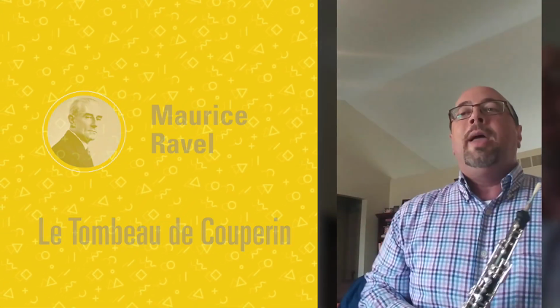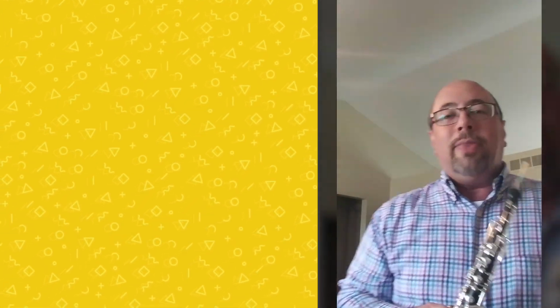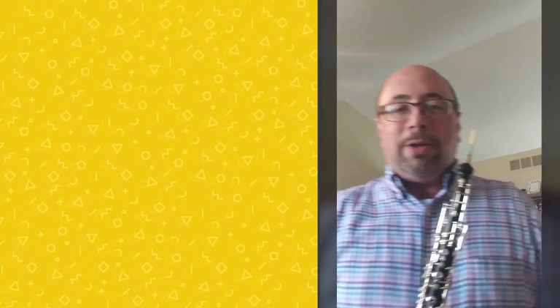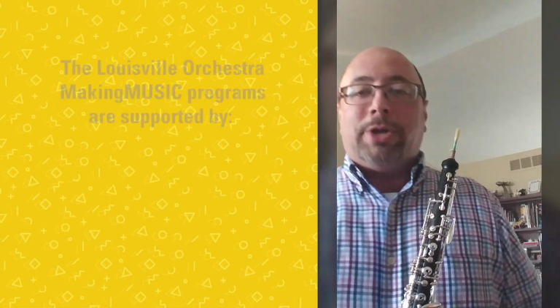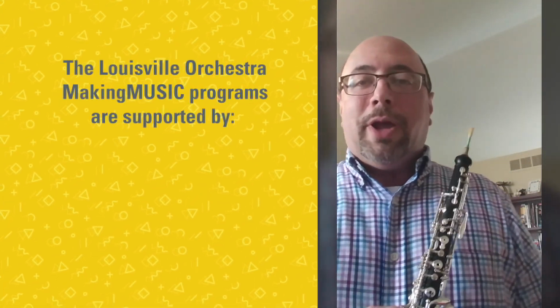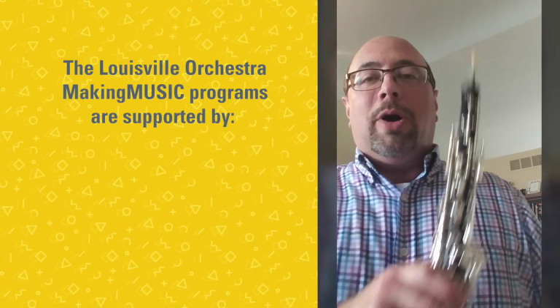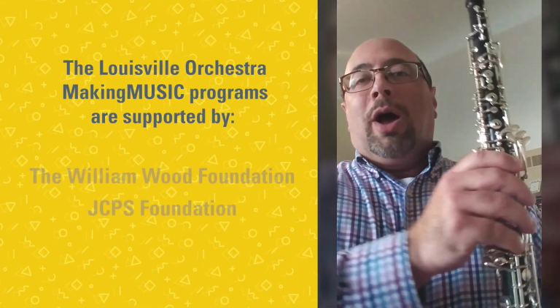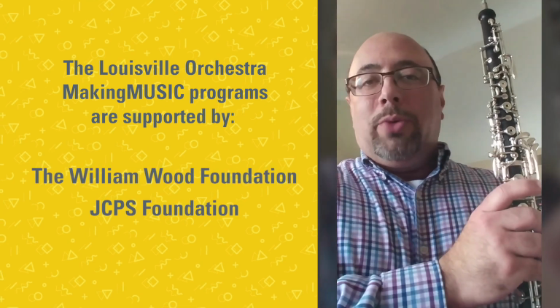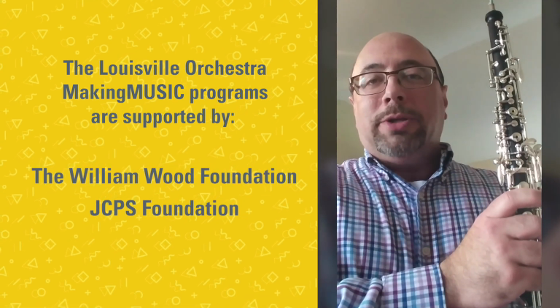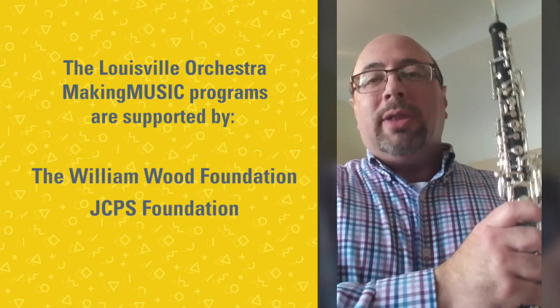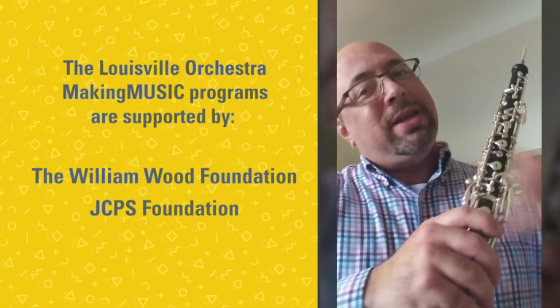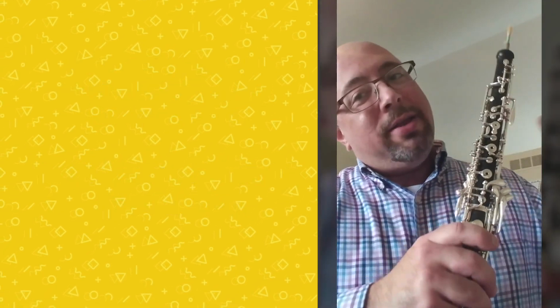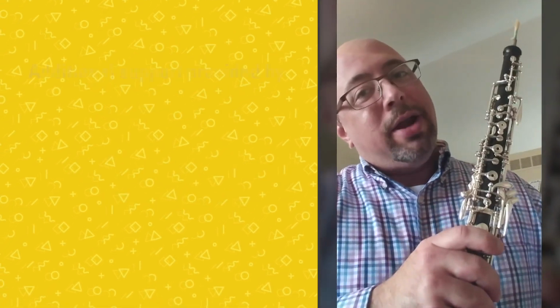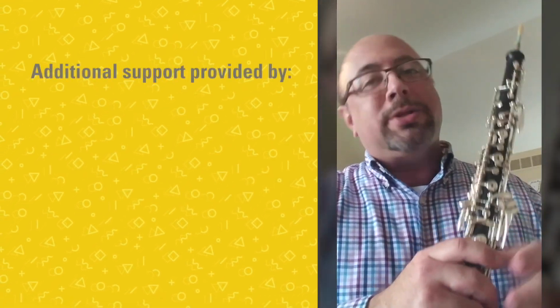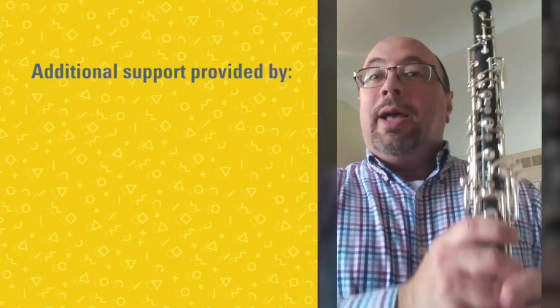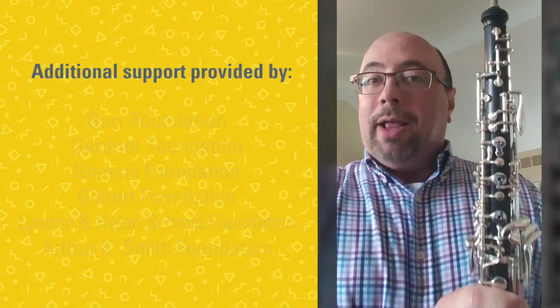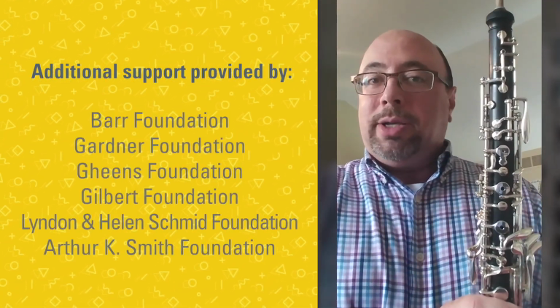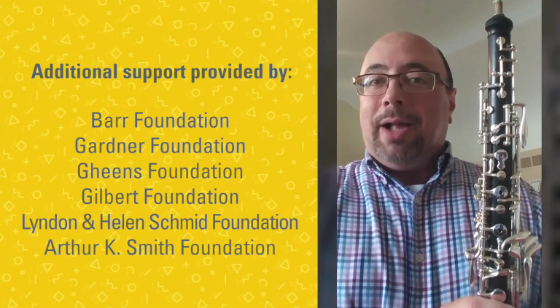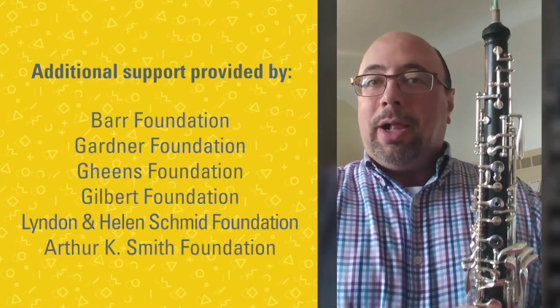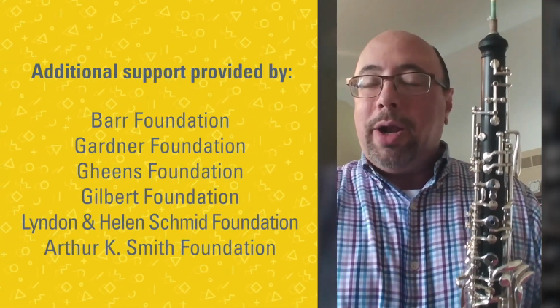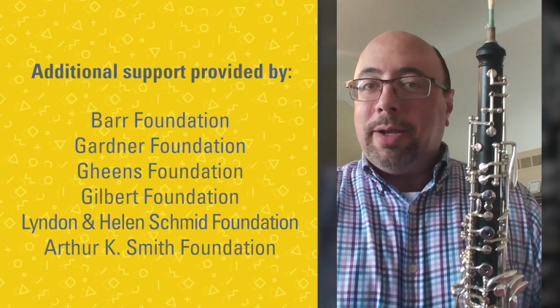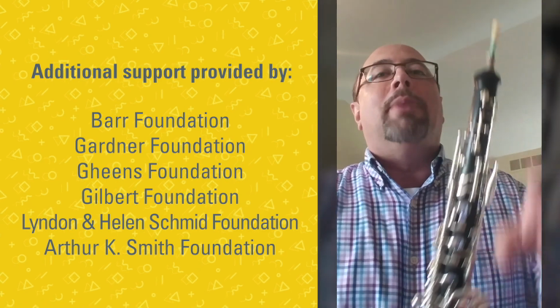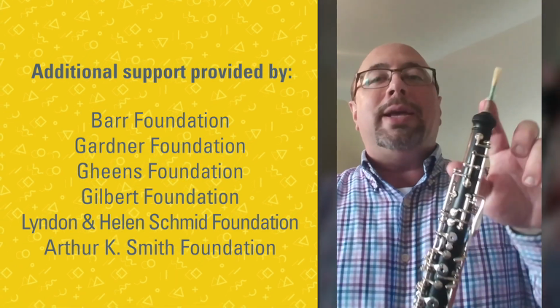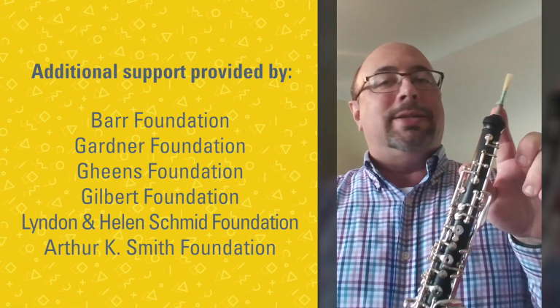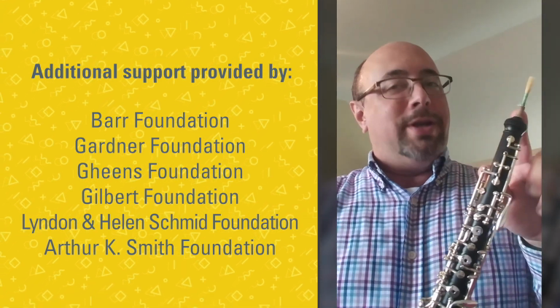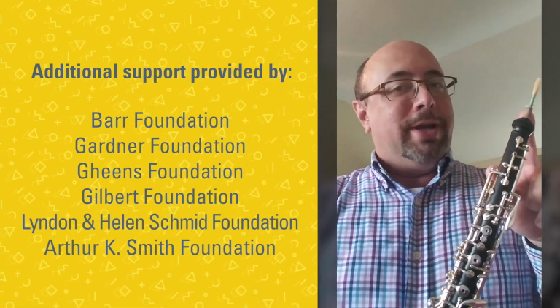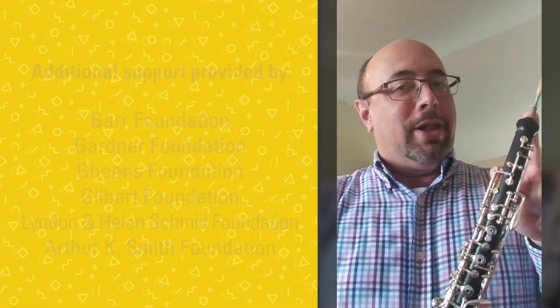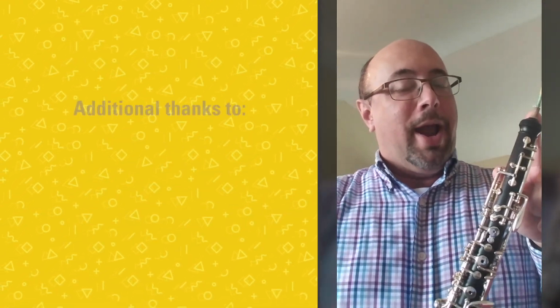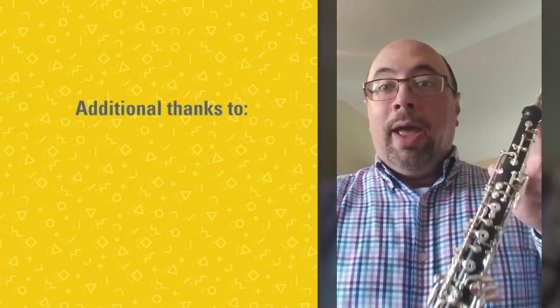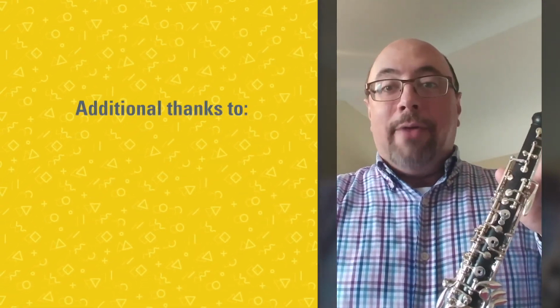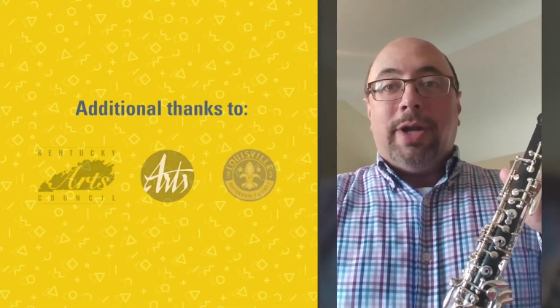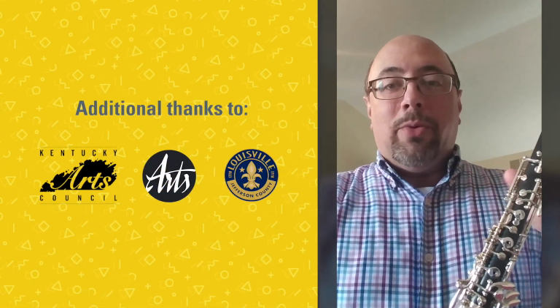And that's a little picture of the oboe — a woodwind instrument that plays kind of the high notes, that looks a lot like the clarinet, but makes a sound differently than the clarinet. Have a good day, everyone.